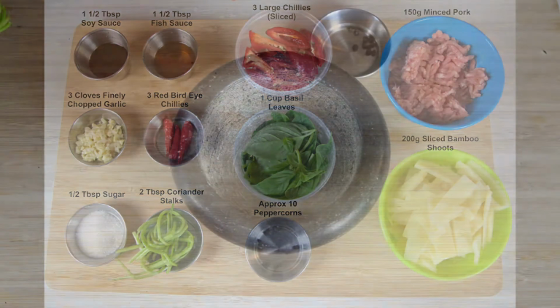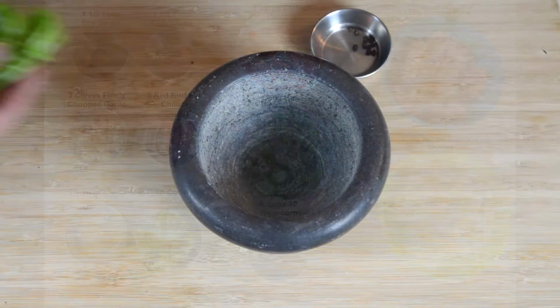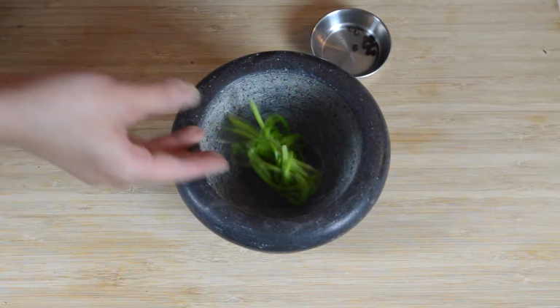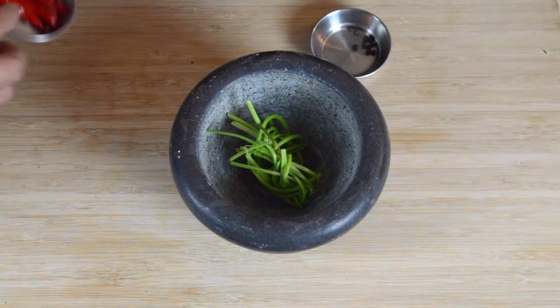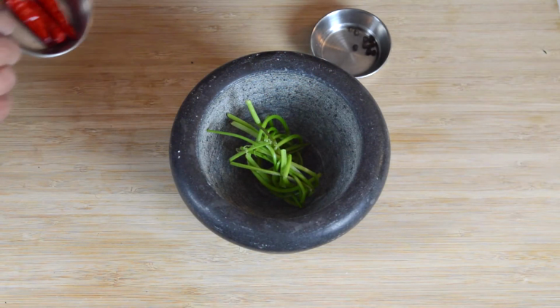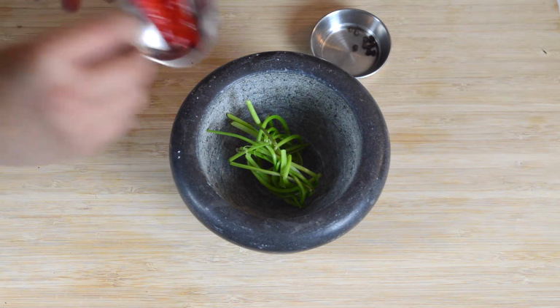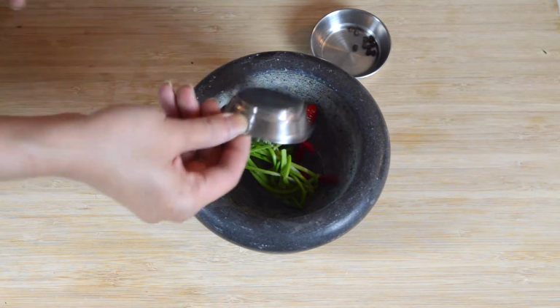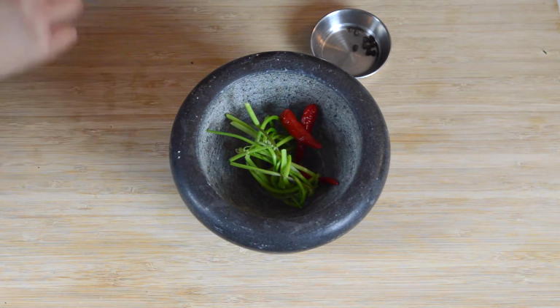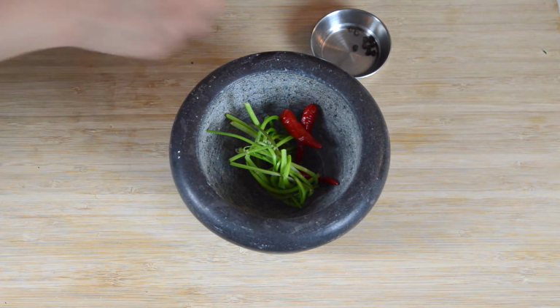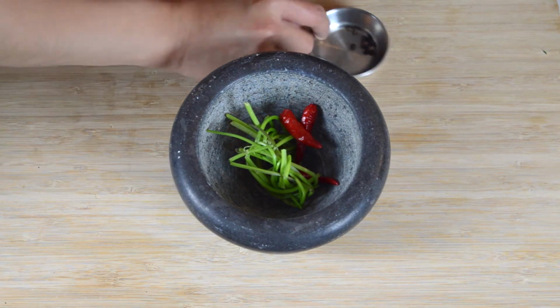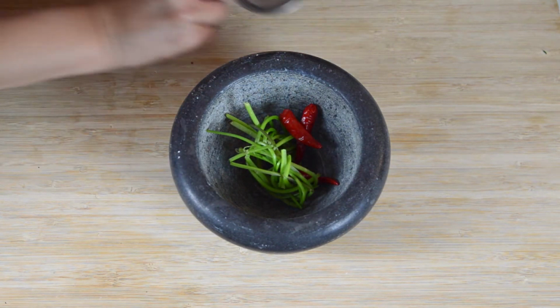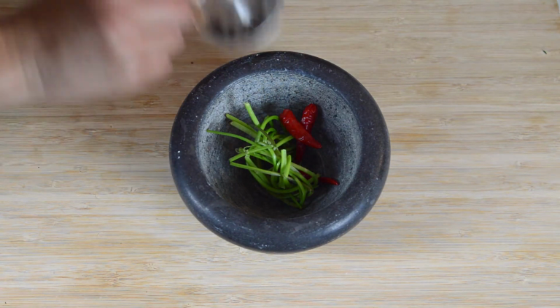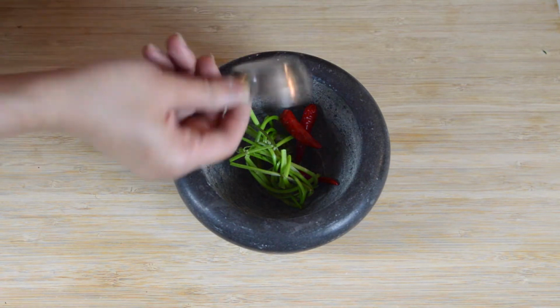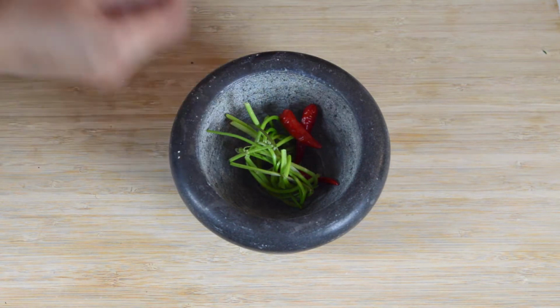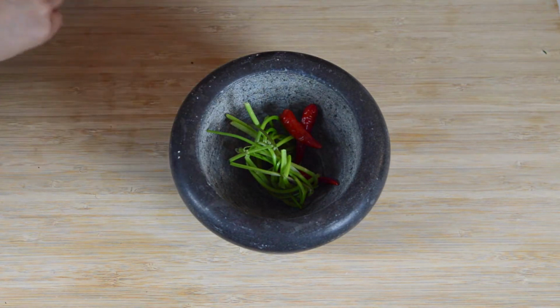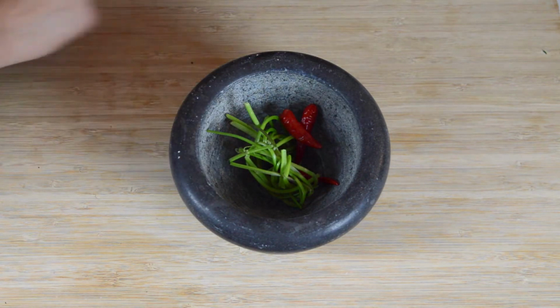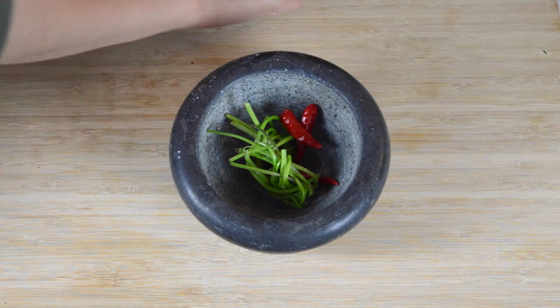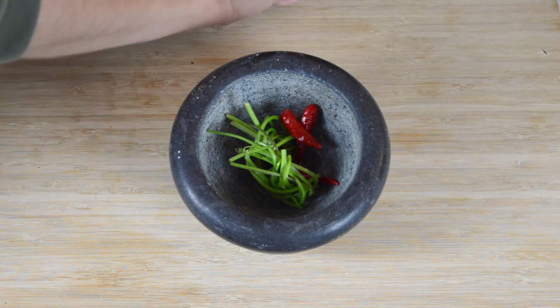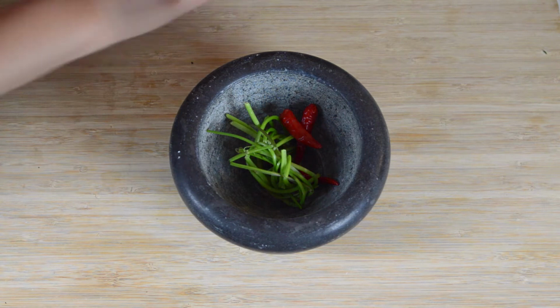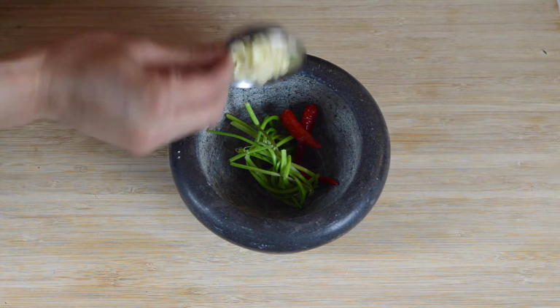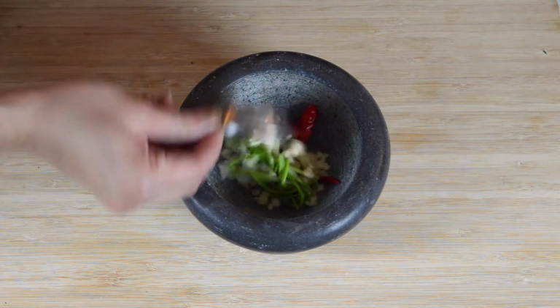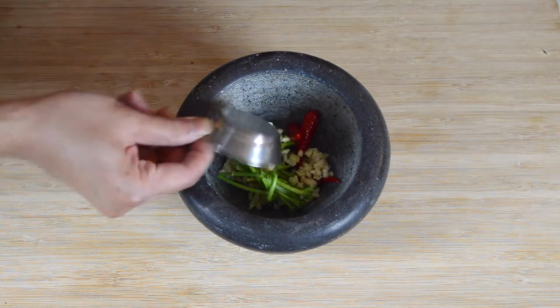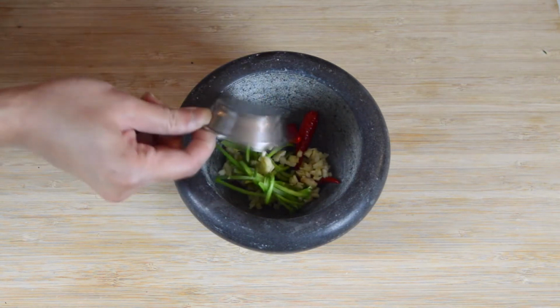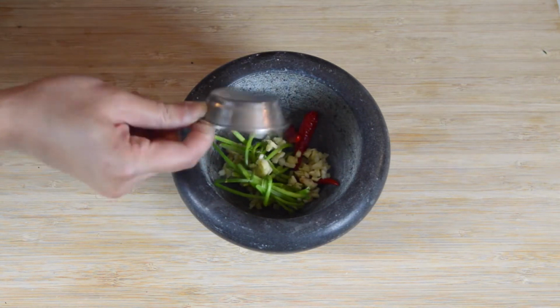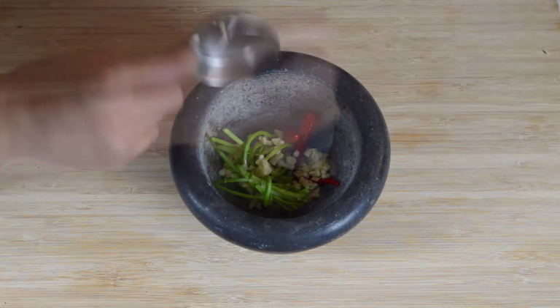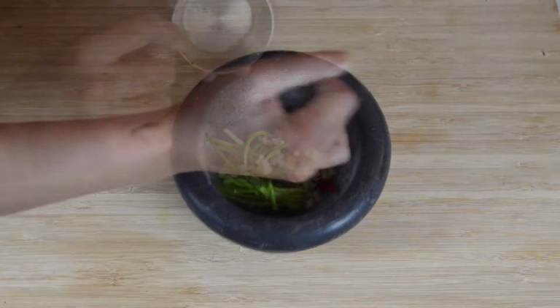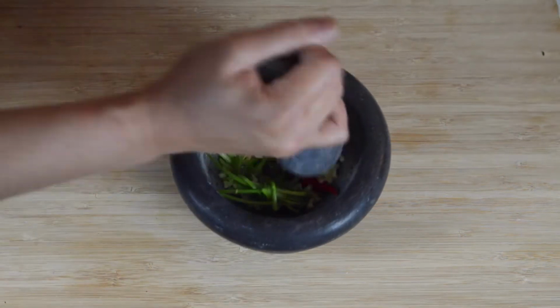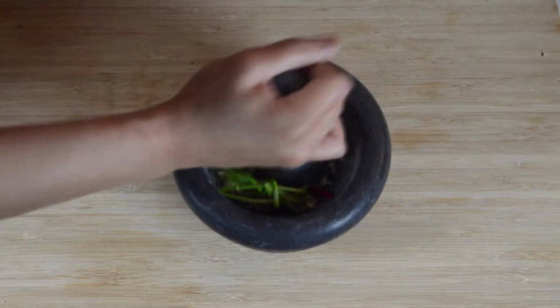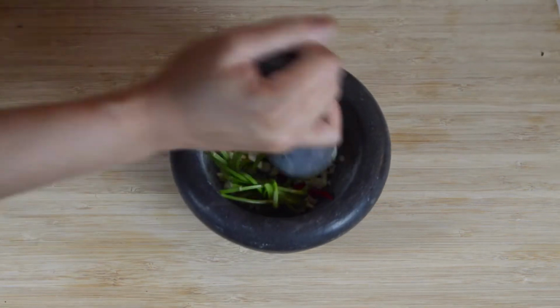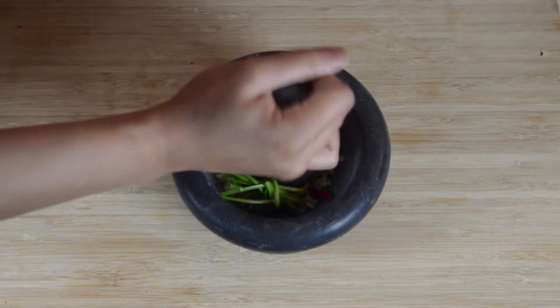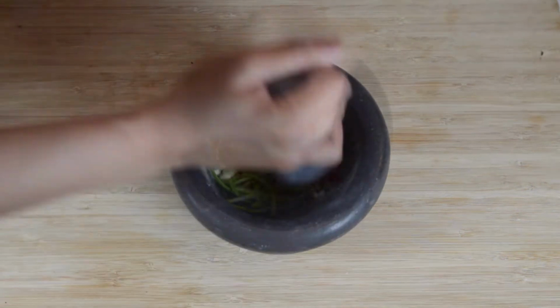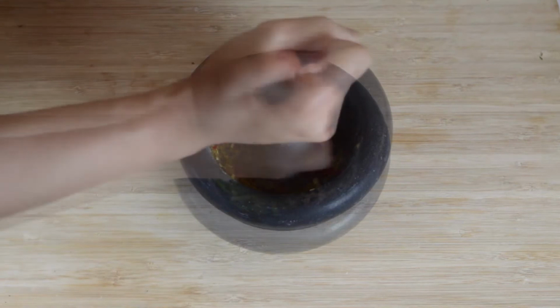First we need to make the stir-fry paste. Add 2 tablespoons of coriander stalks, 3 red bird-eye chilies, 10 peppercorns, and 3 cloves of finely chopped garlic to a mortar and pestle. Crush everything until you're left with a very thick paste.